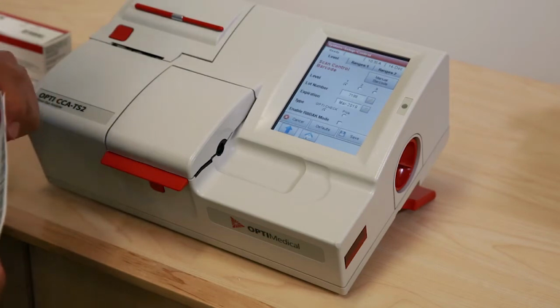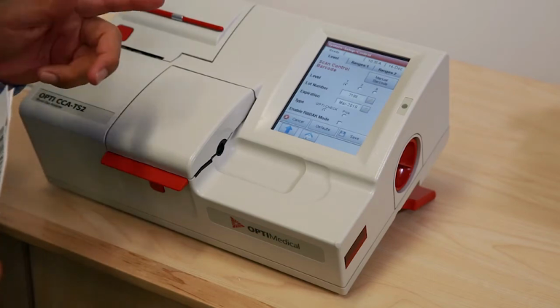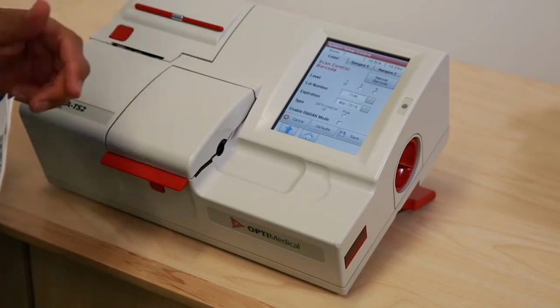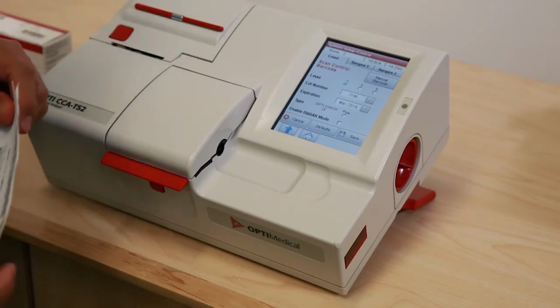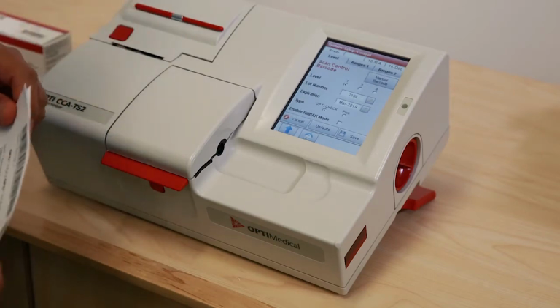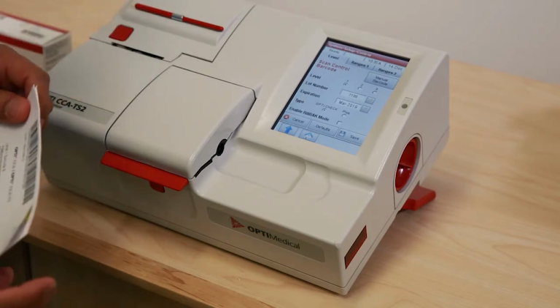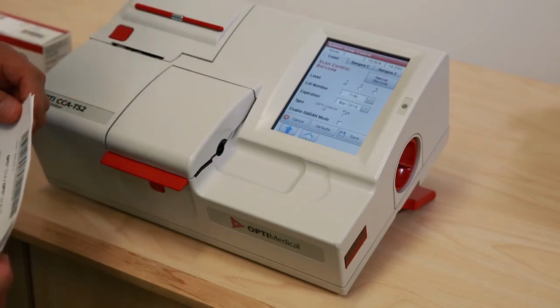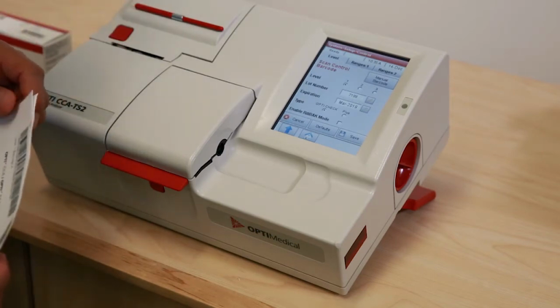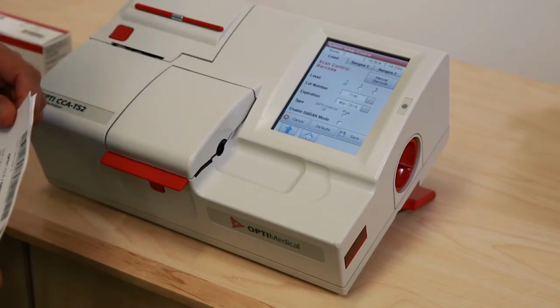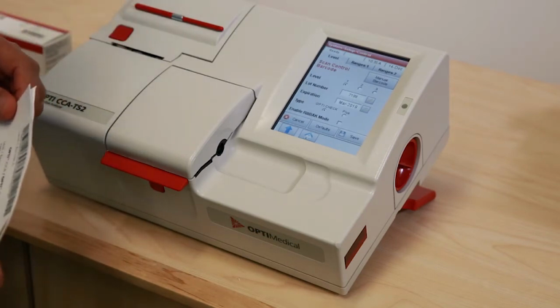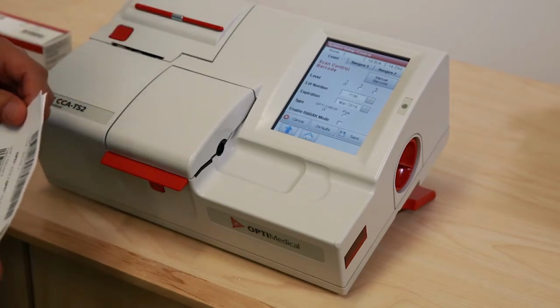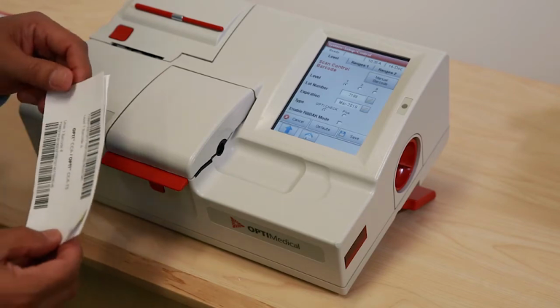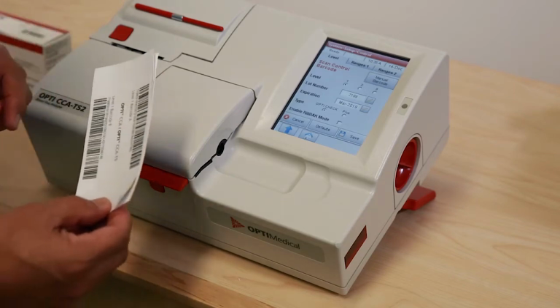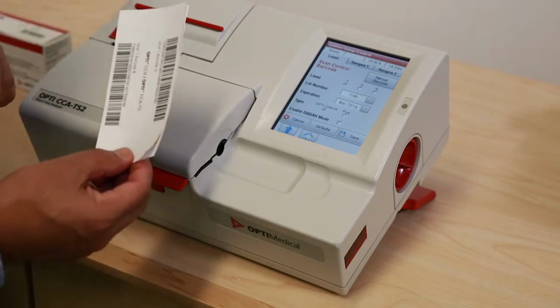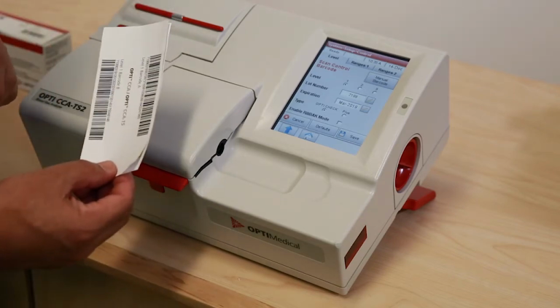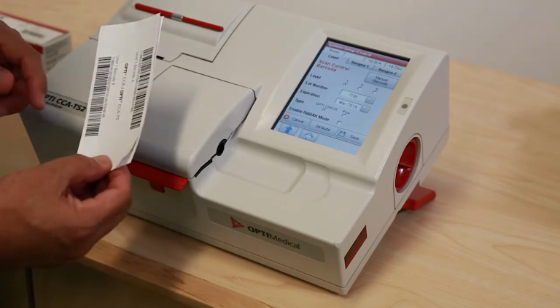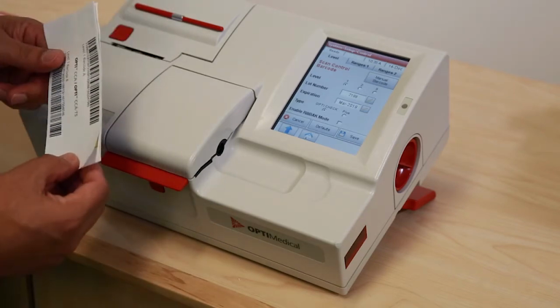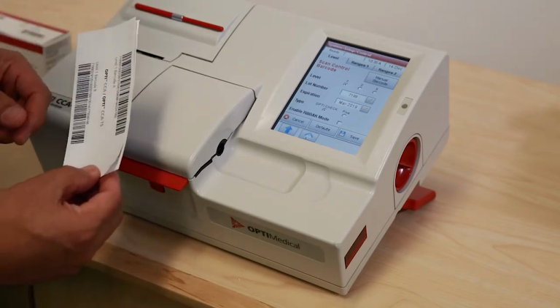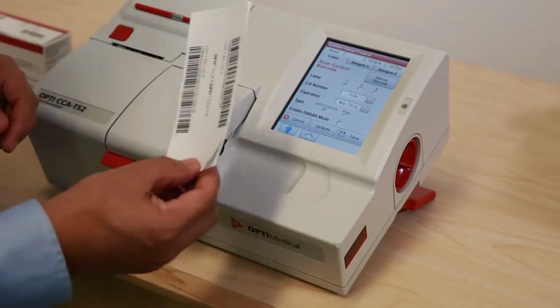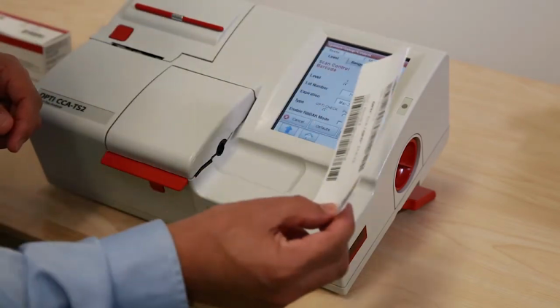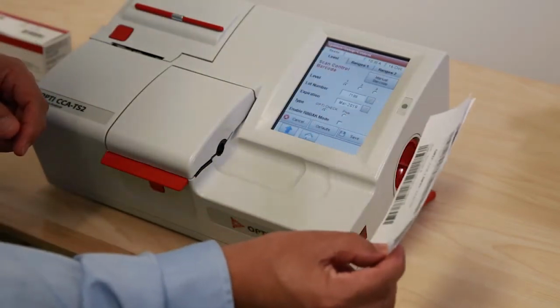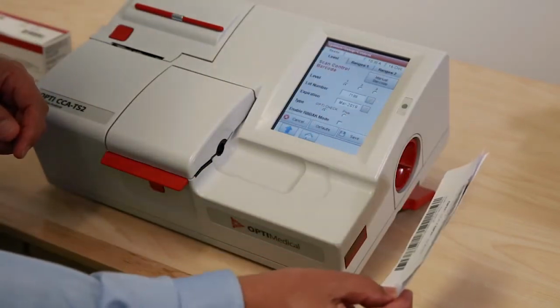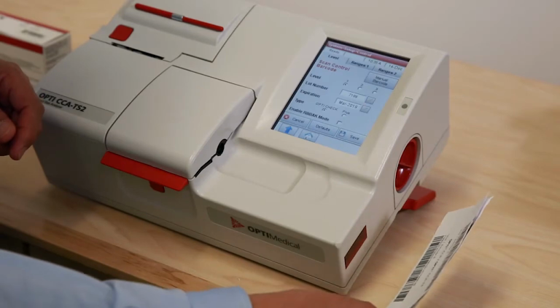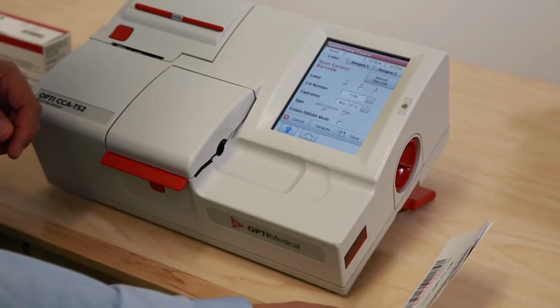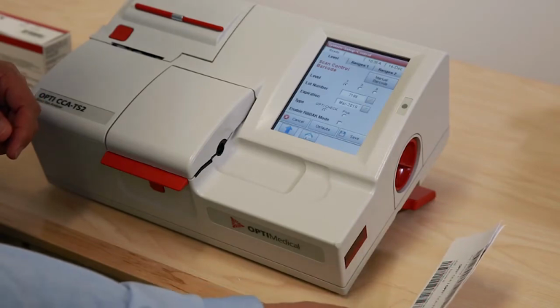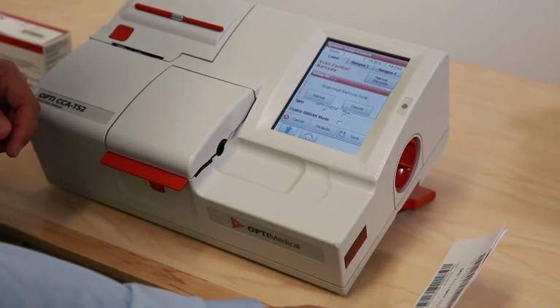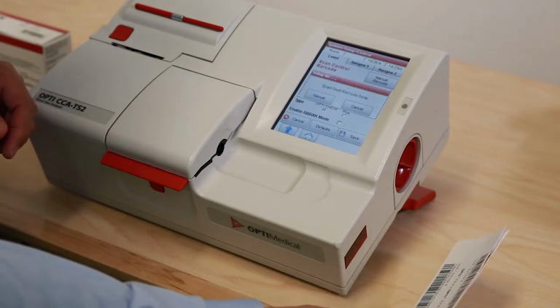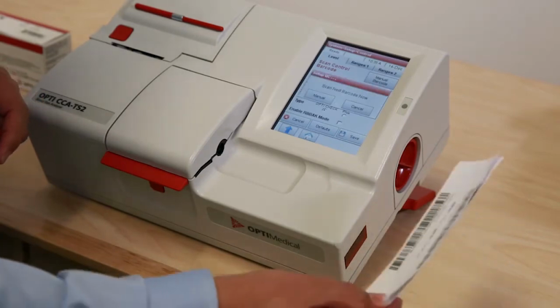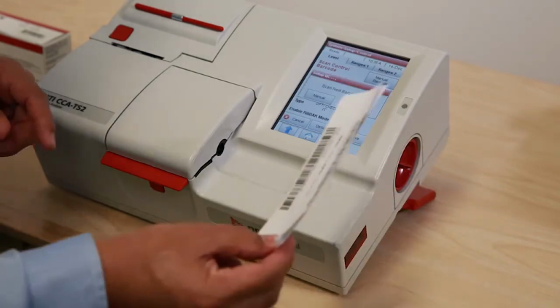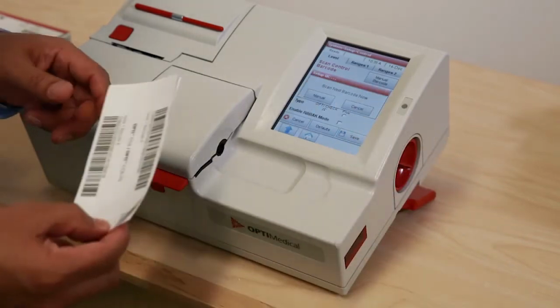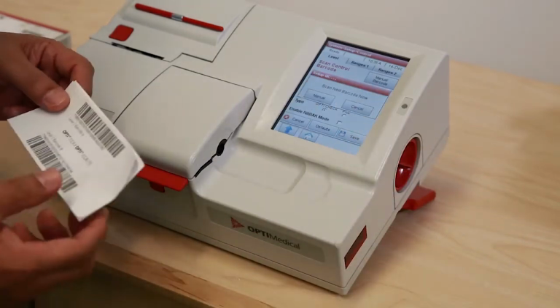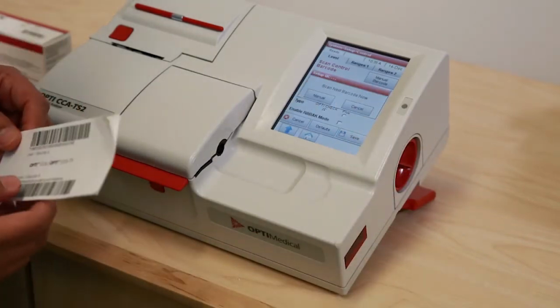Under Control, the analyzer indicates the user should scan the control barcode. The insert from the OptiCheck box has to be scanned on the barcode reader, and the full light has to cover the barcode.